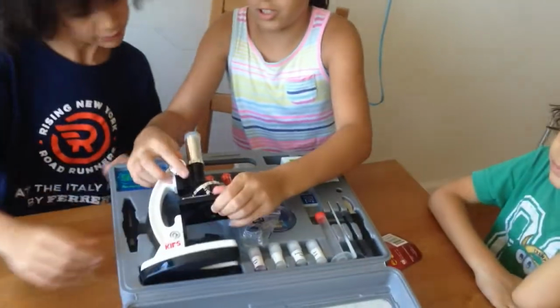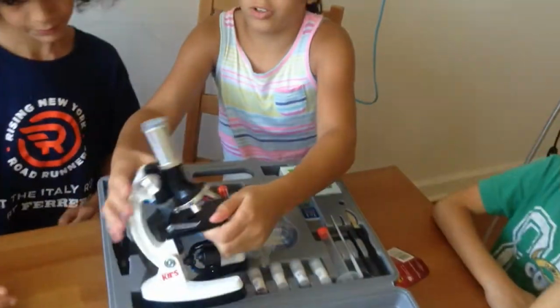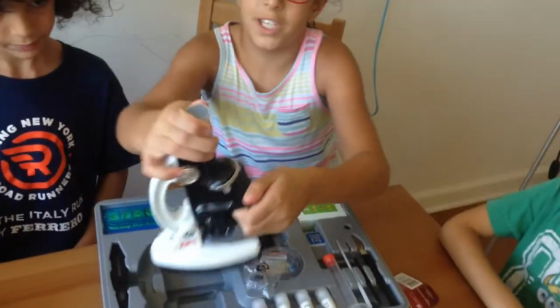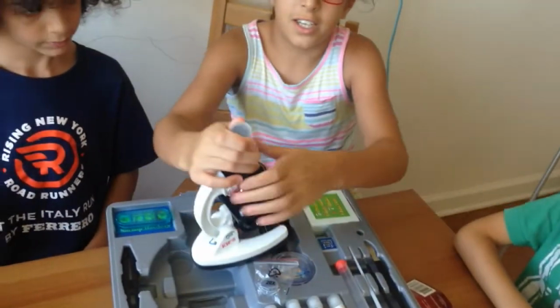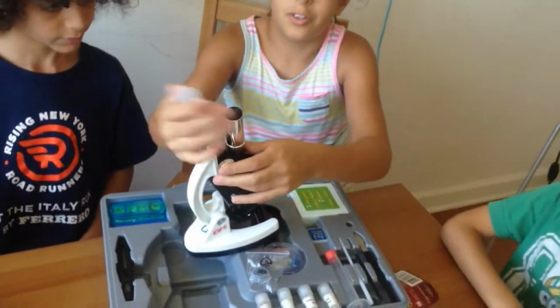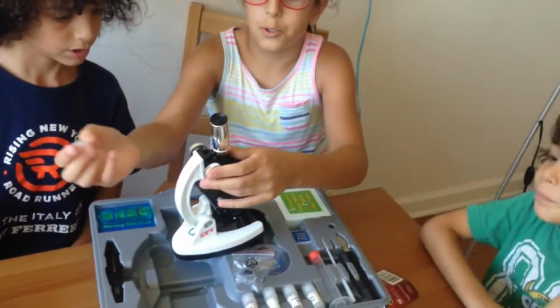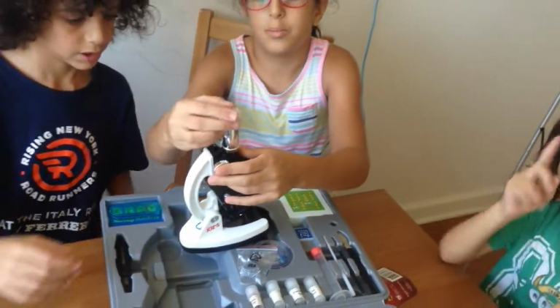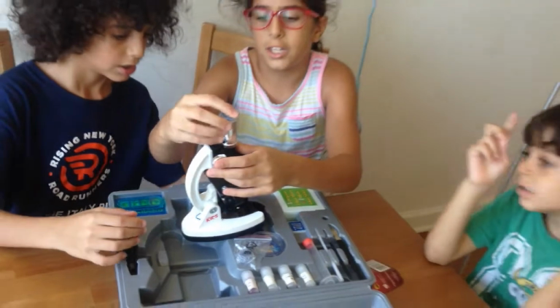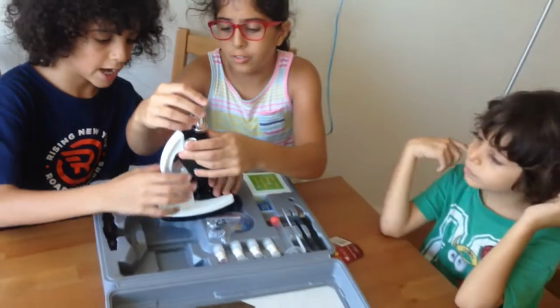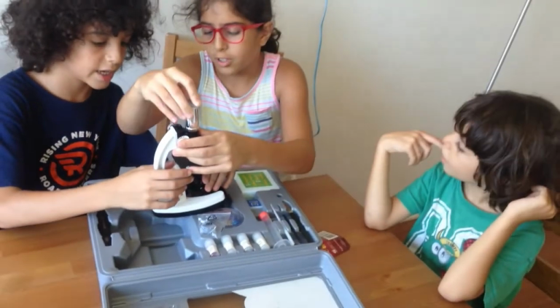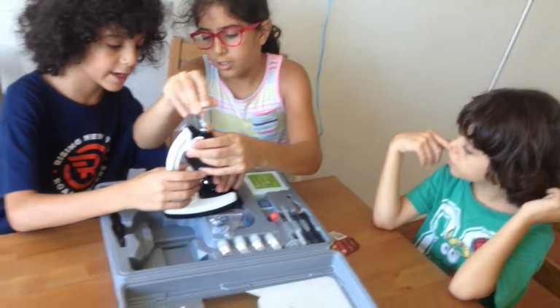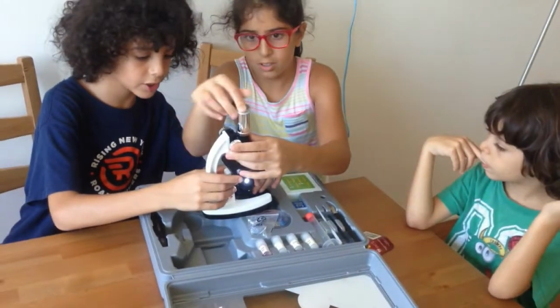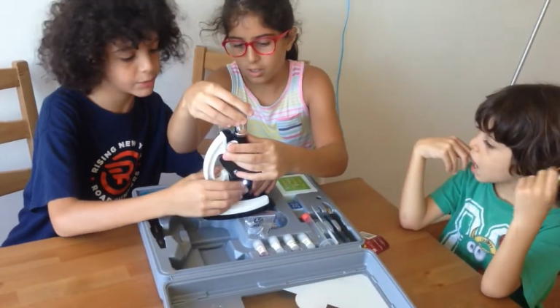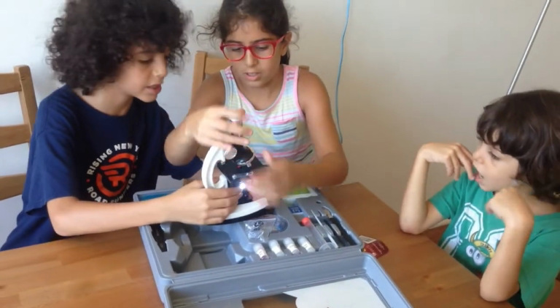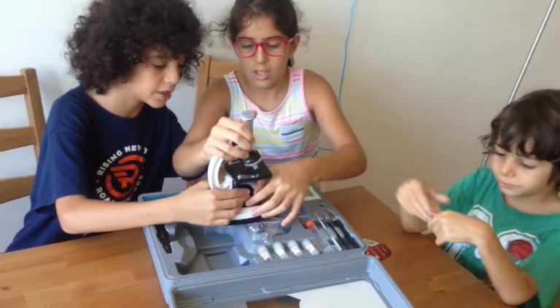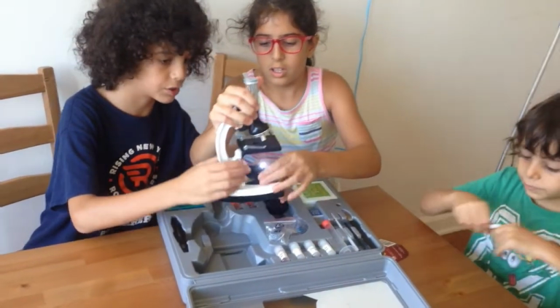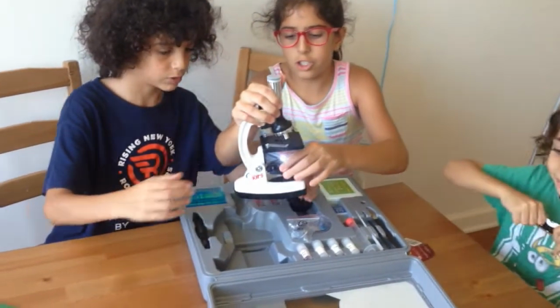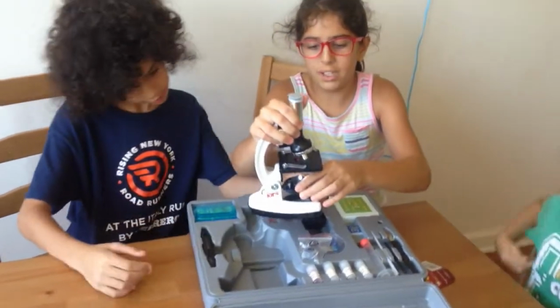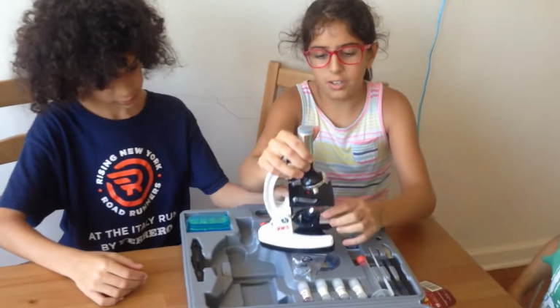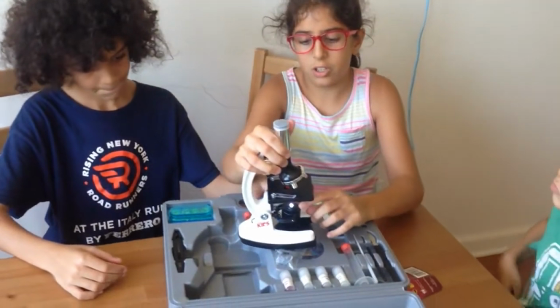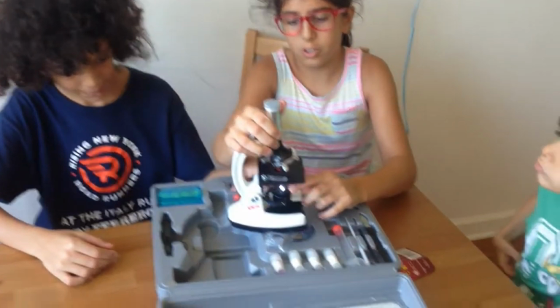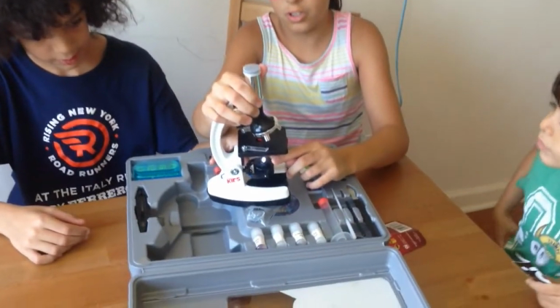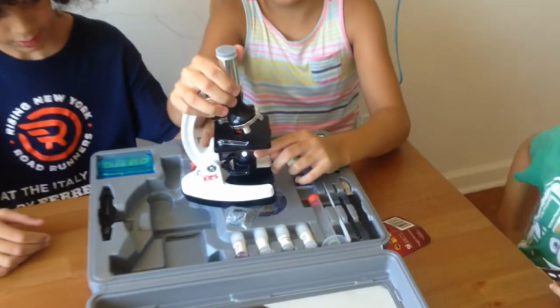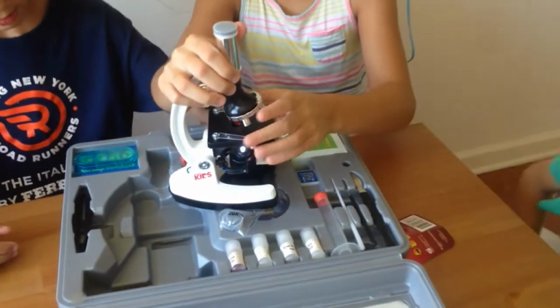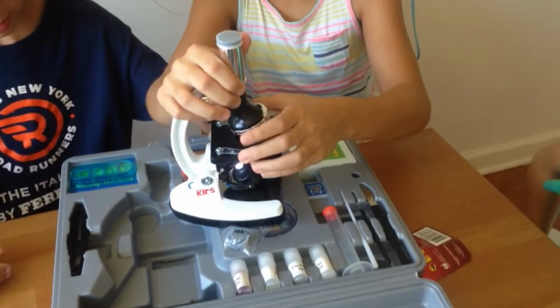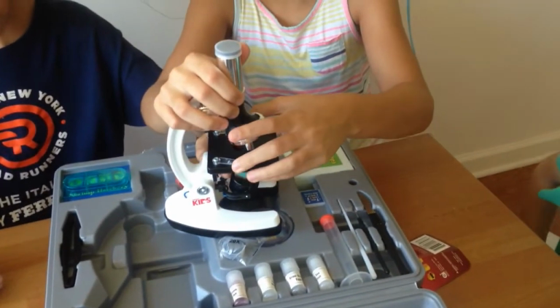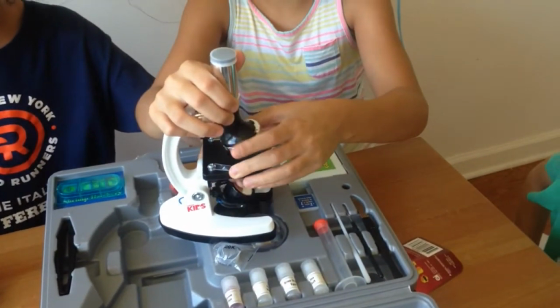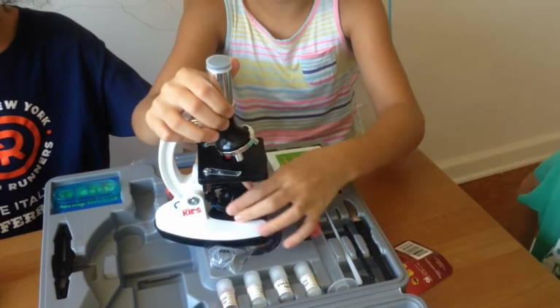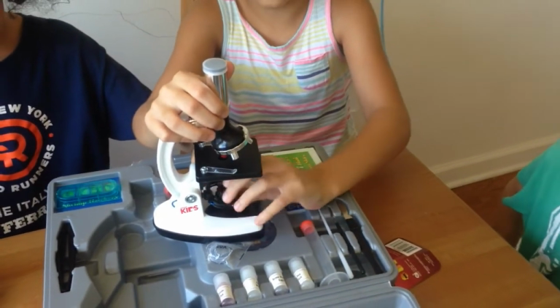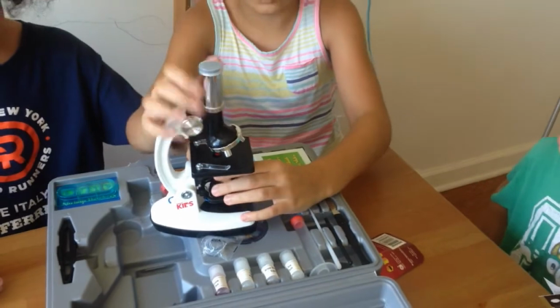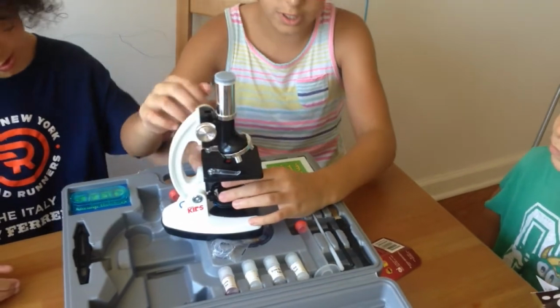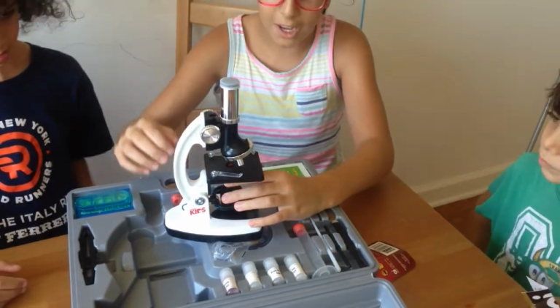Here's the microscope. It has a cap on the top, so remember to take it off. When you flip this, the light comes on — there should be a light down here. You need to turn on the light when you're looking at something, and then you flip it over so you don't waste its batteries.